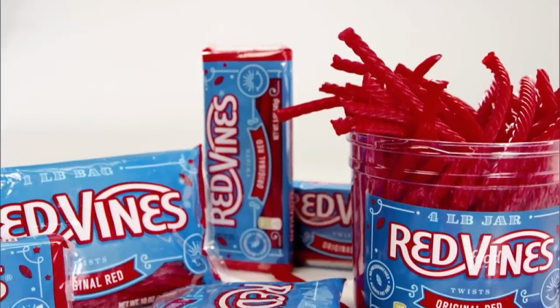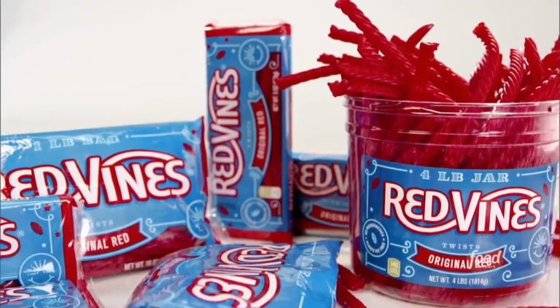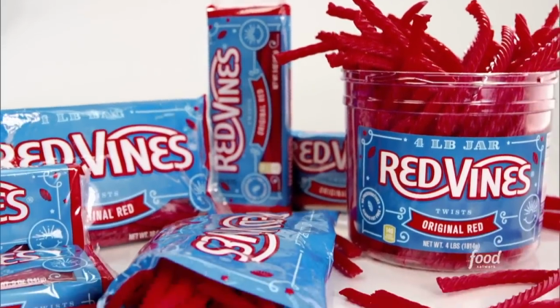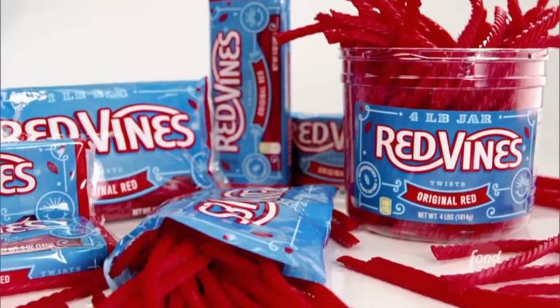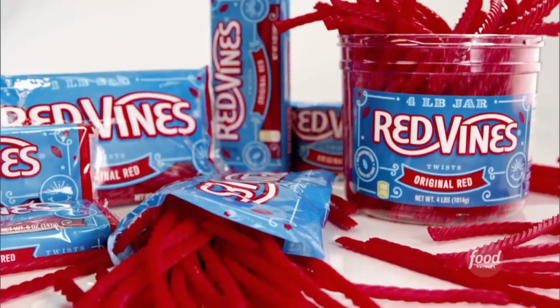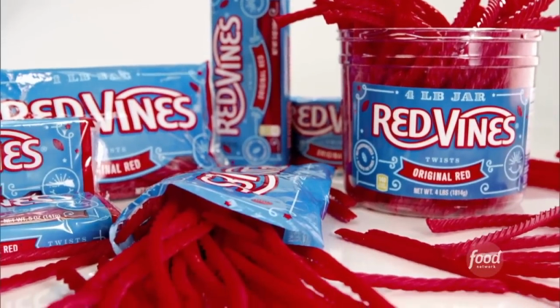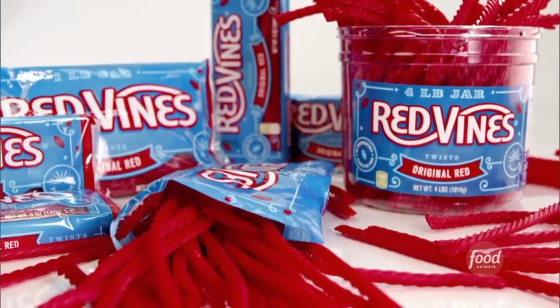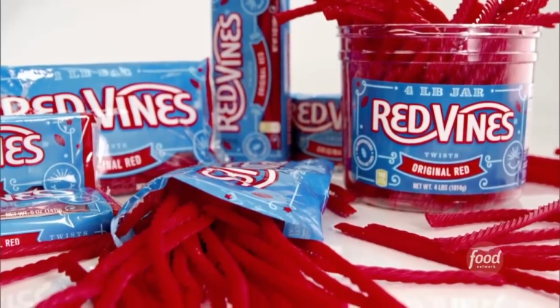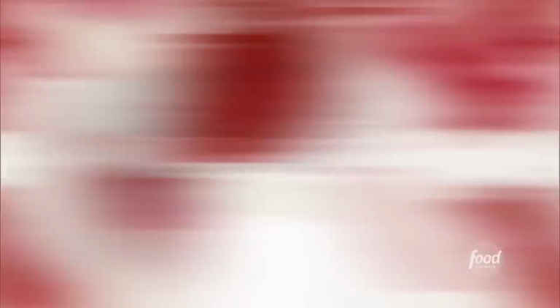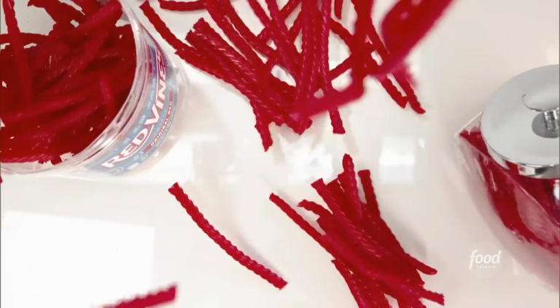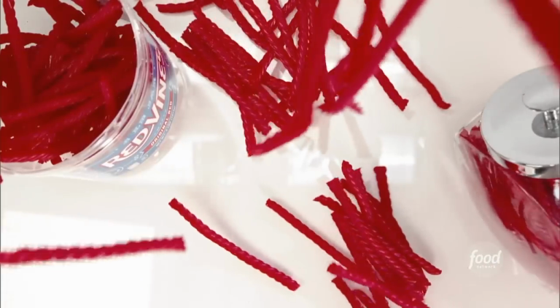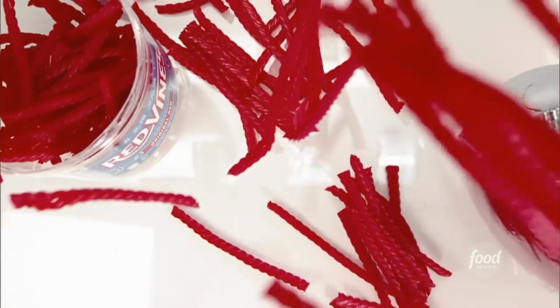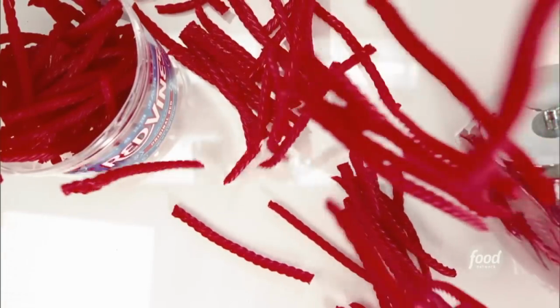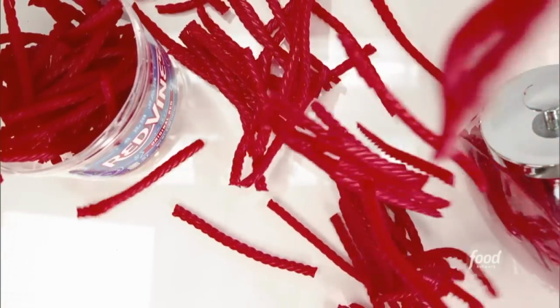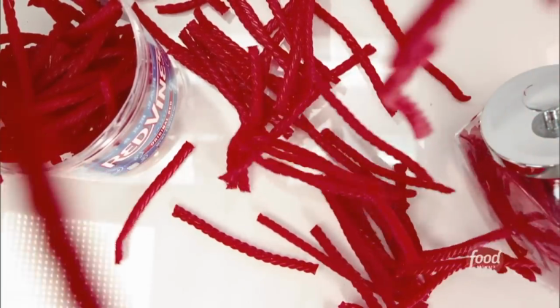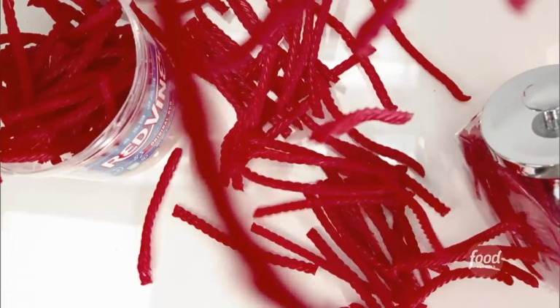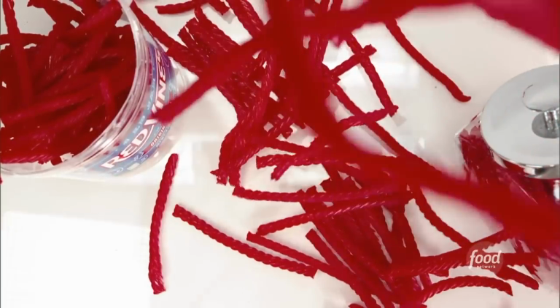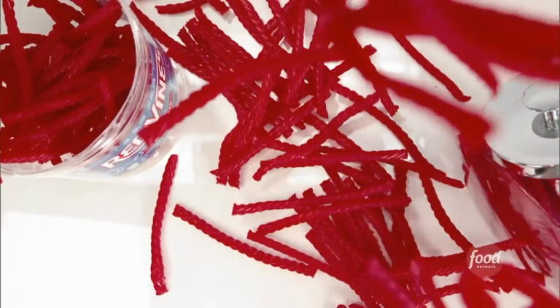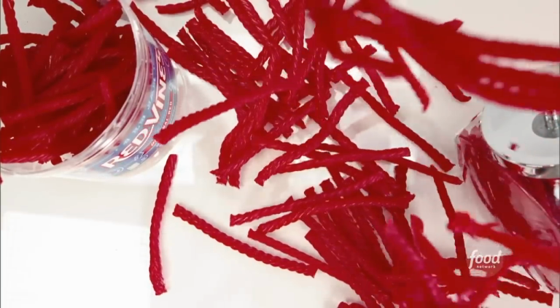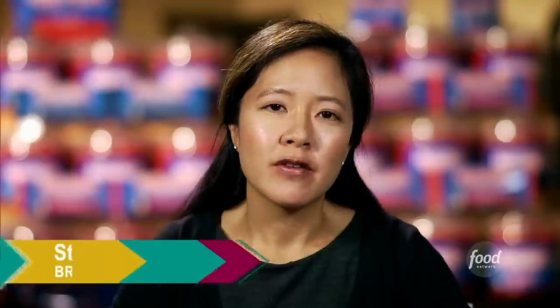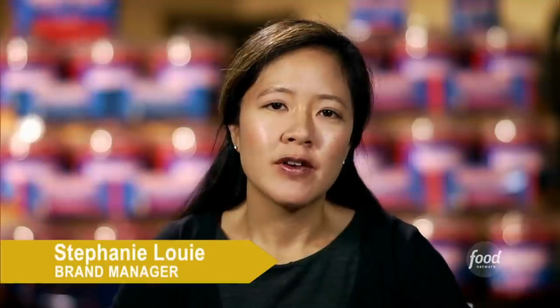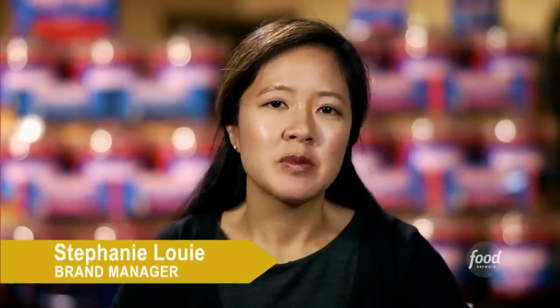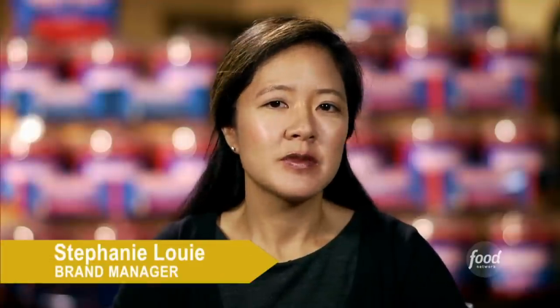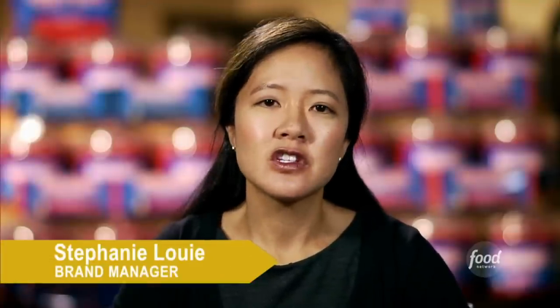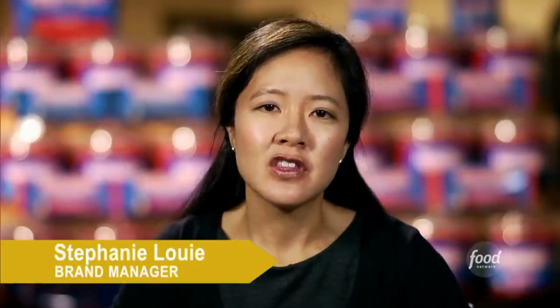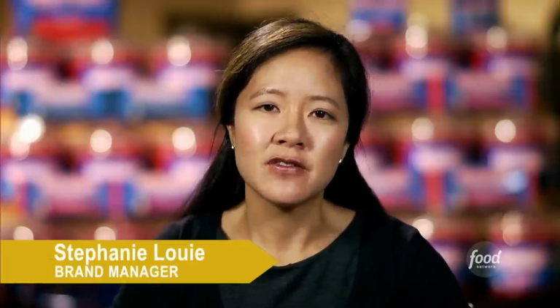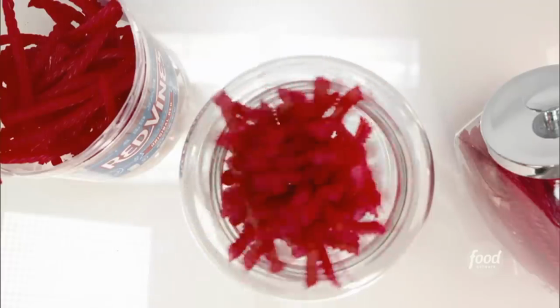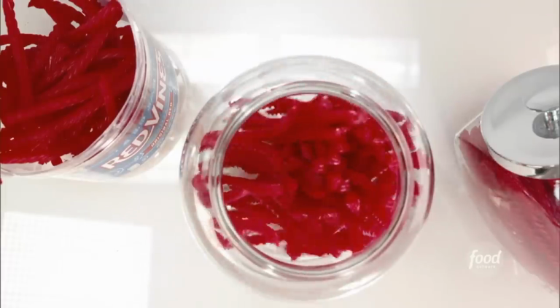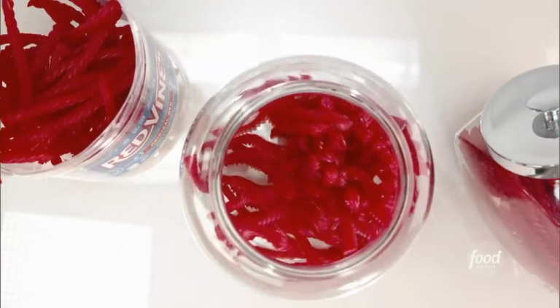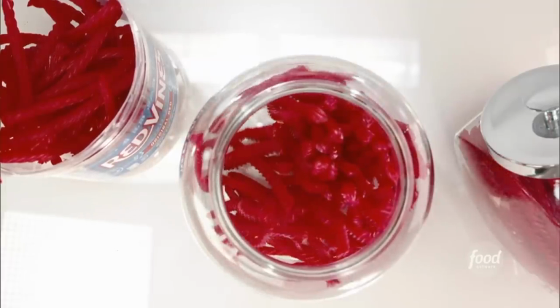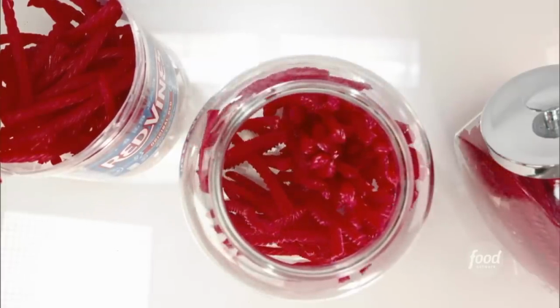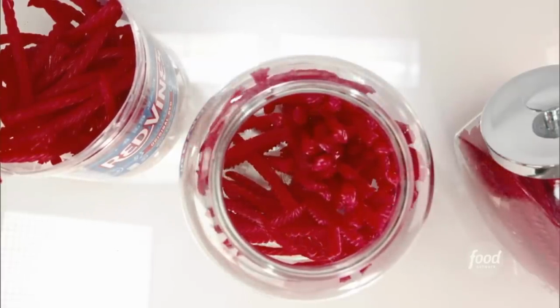Not many companies have been in the business of making bright, colorful candy longer than the American Licorice Company in Union City, California. The original red flavor for Red Vines has been the same since it was introduced in the 1950s. So how is this classic candy made?